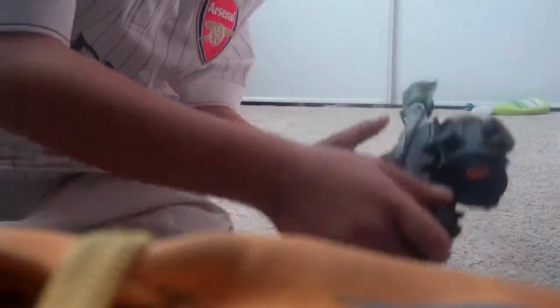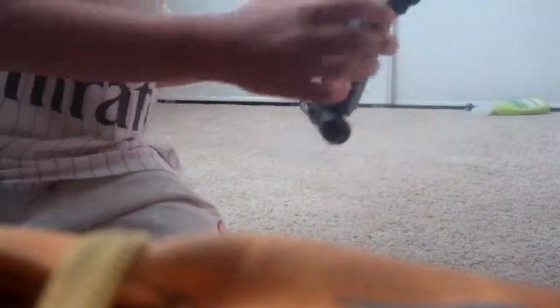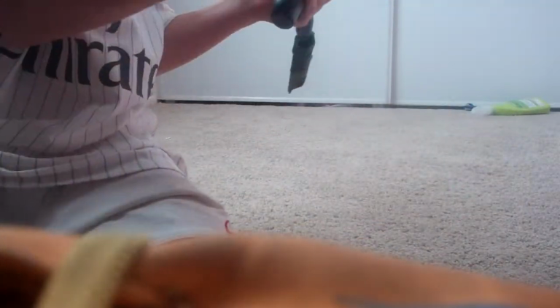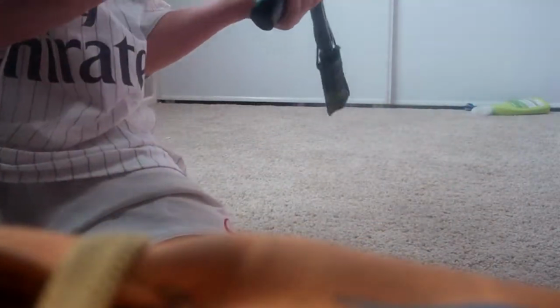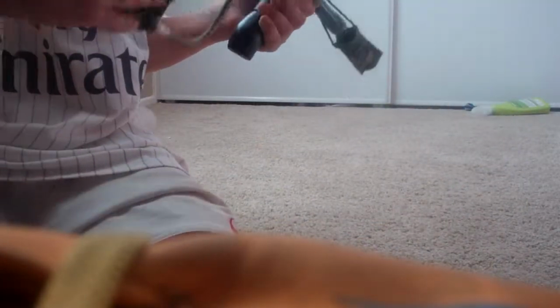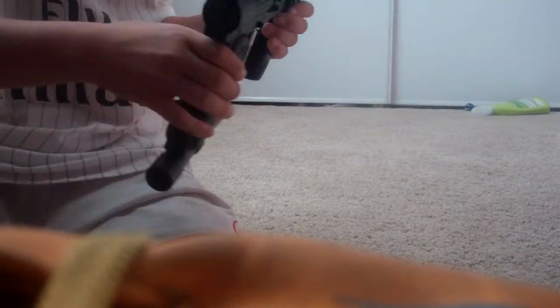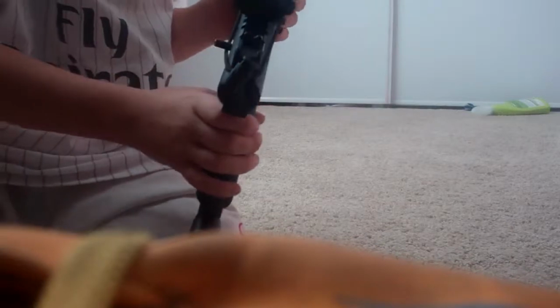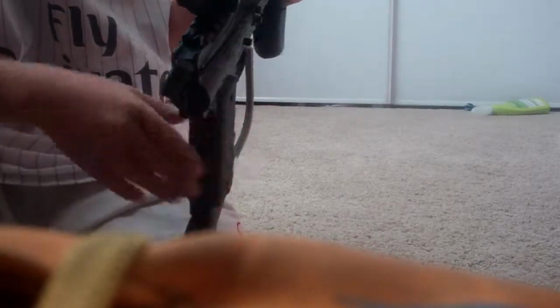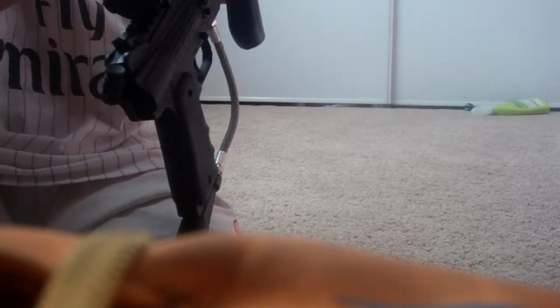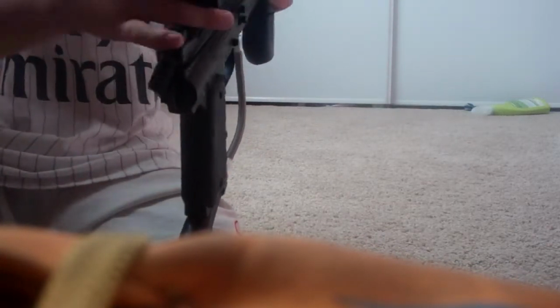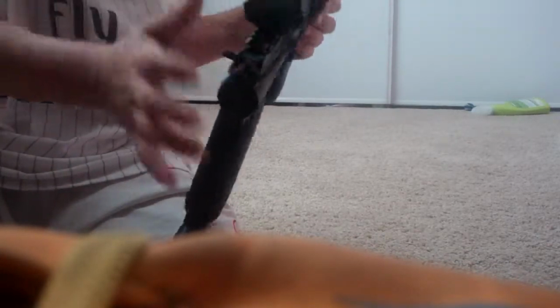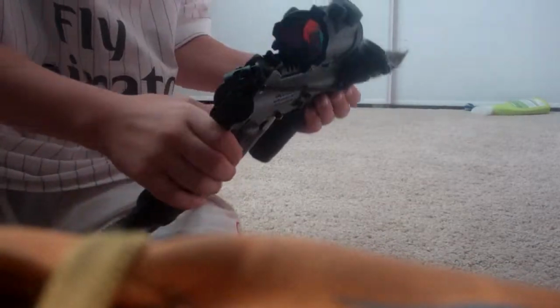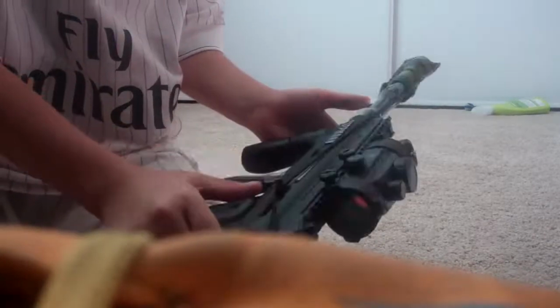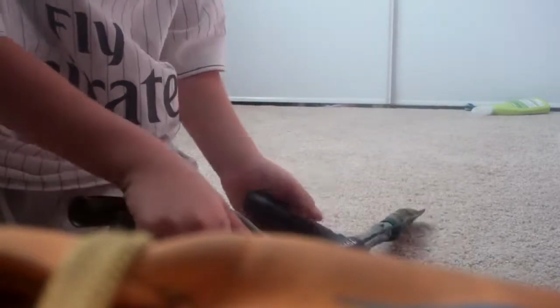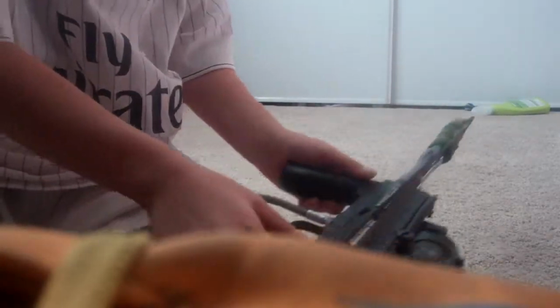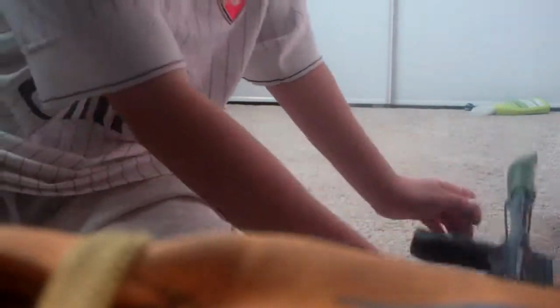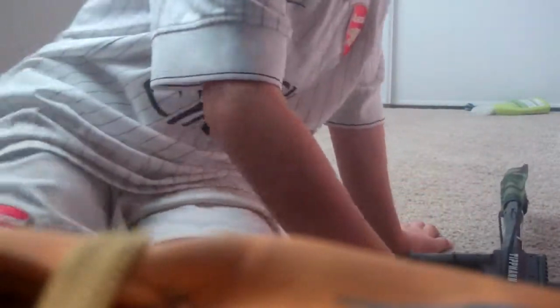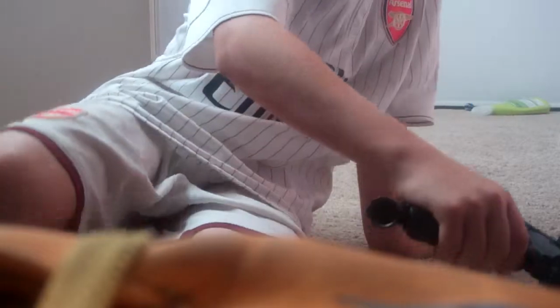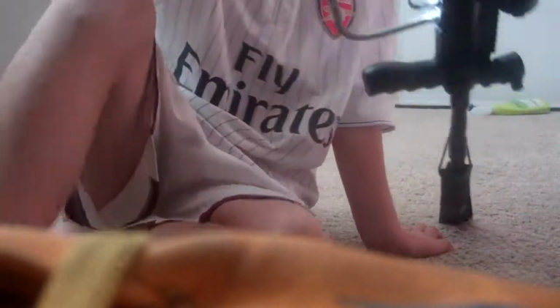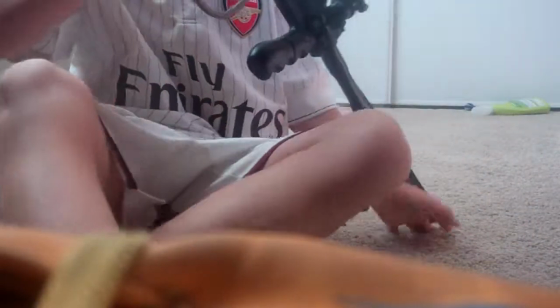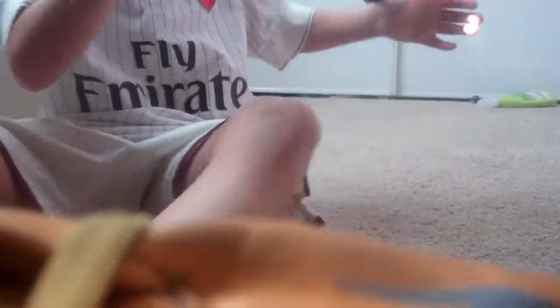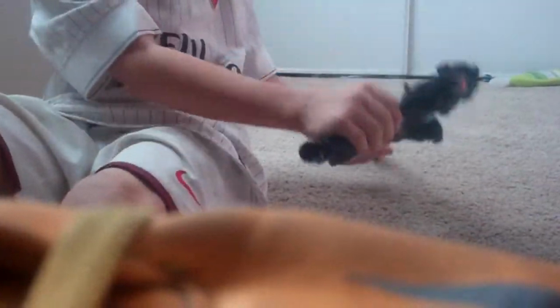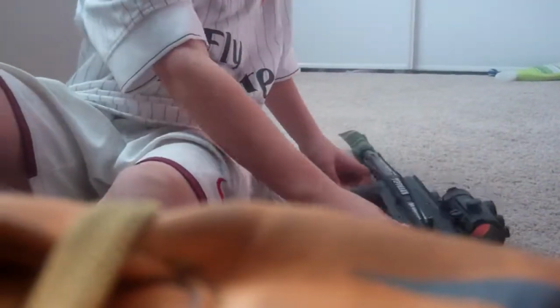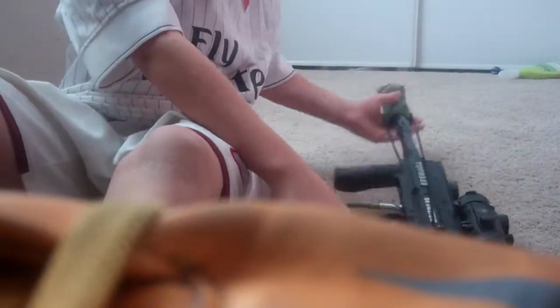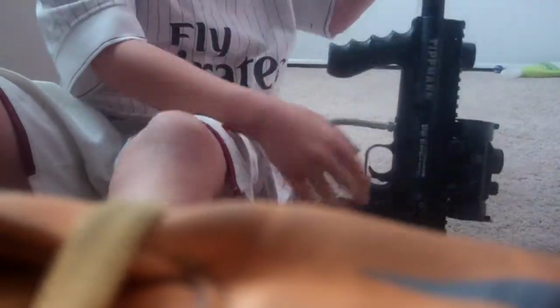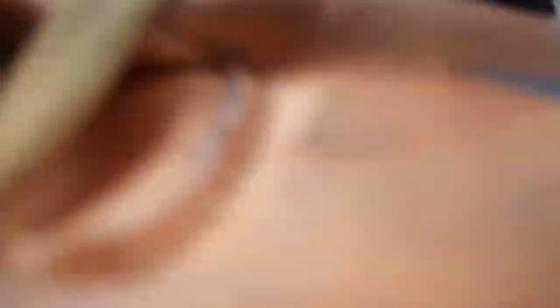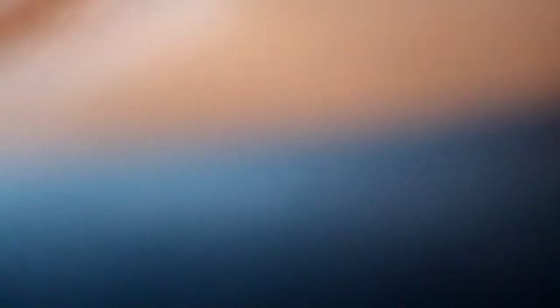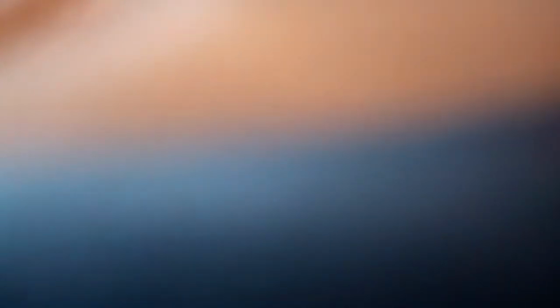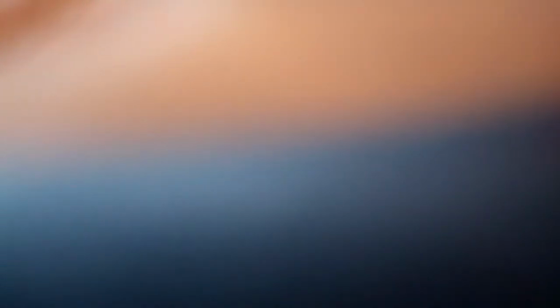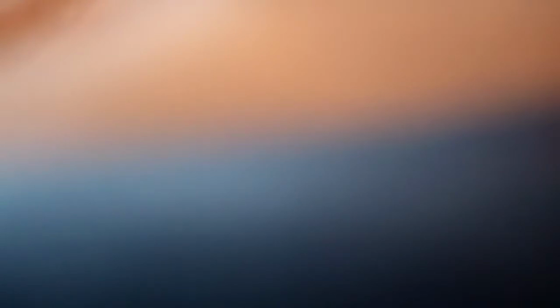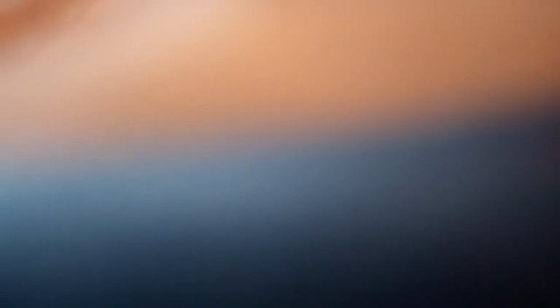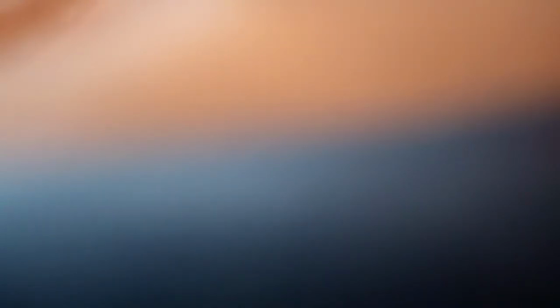Obviously I don't have my CO2 tank in and my hopper, because that's only for safety issues — I don't want to get hurt. So here is my barrel plug. Safety also.